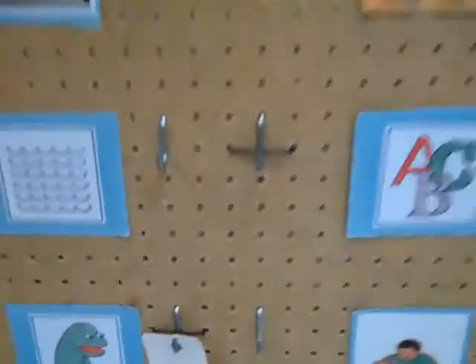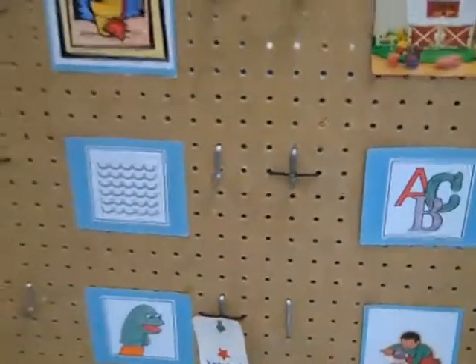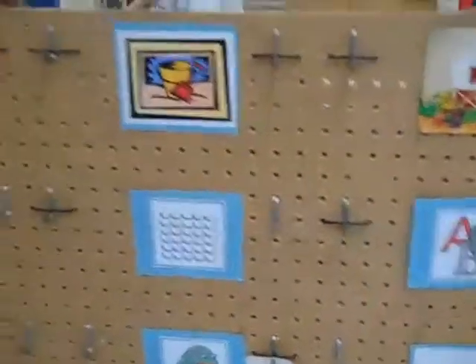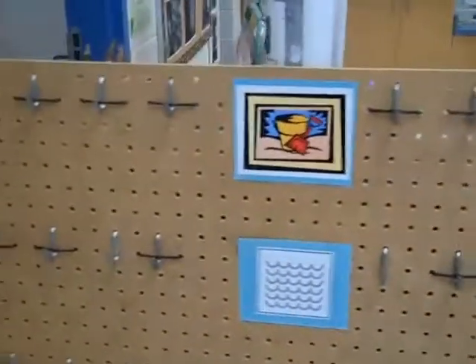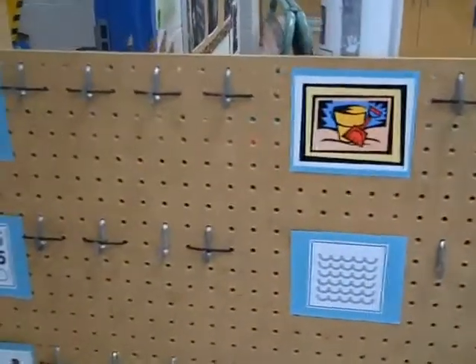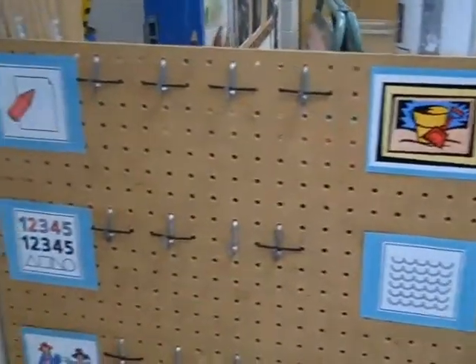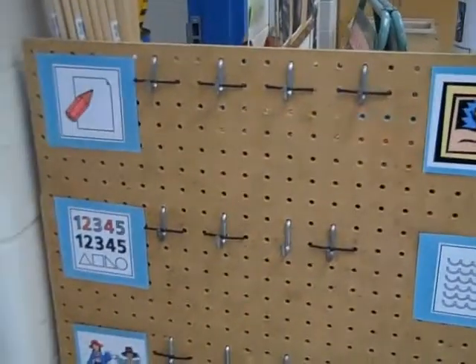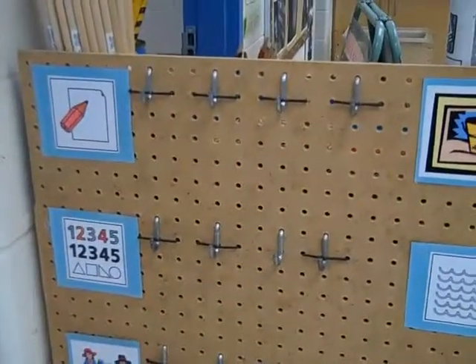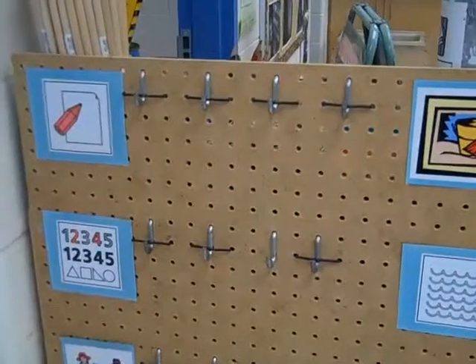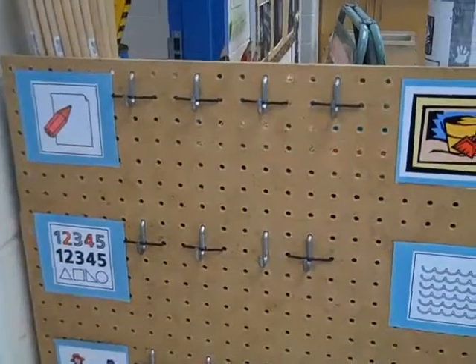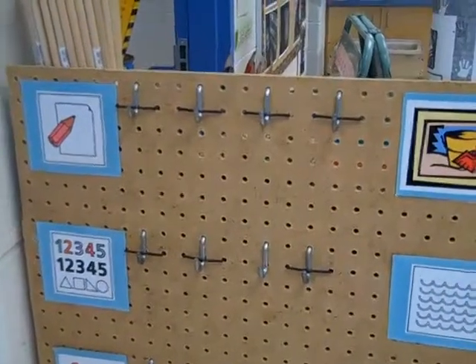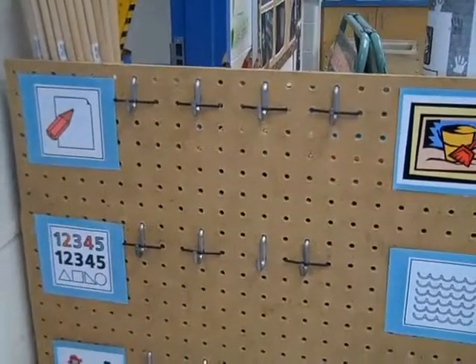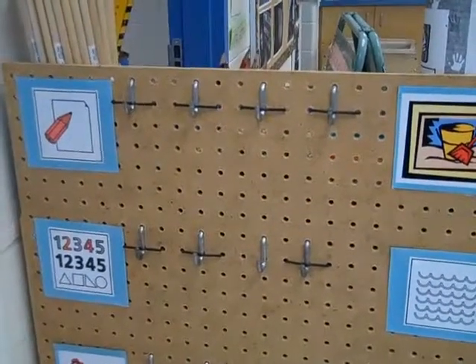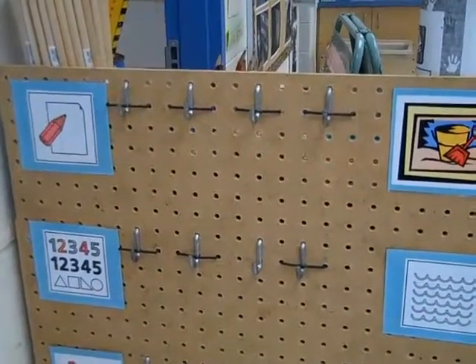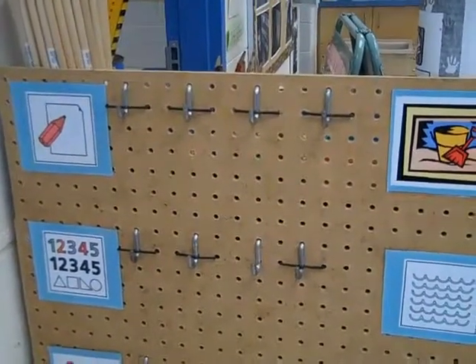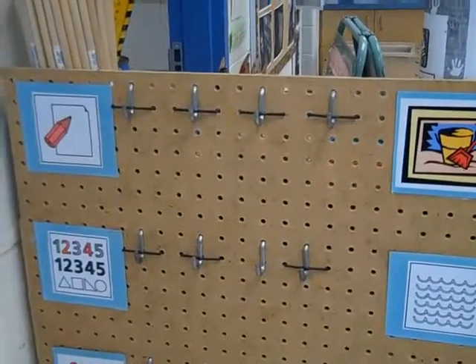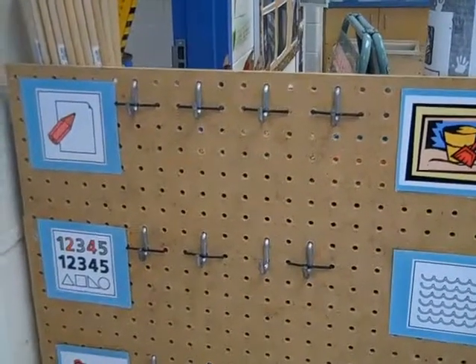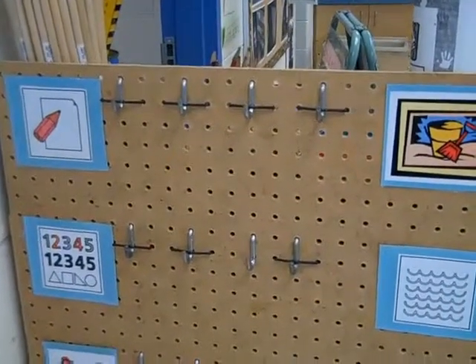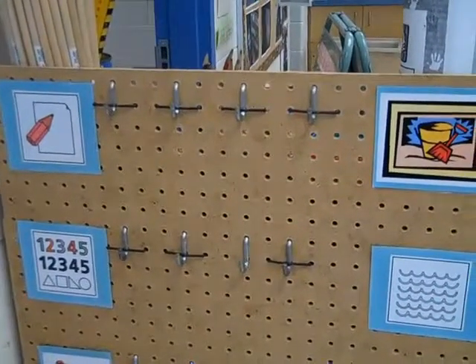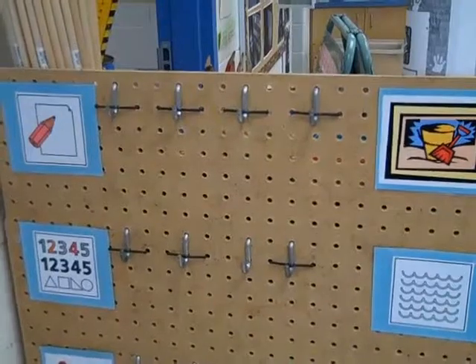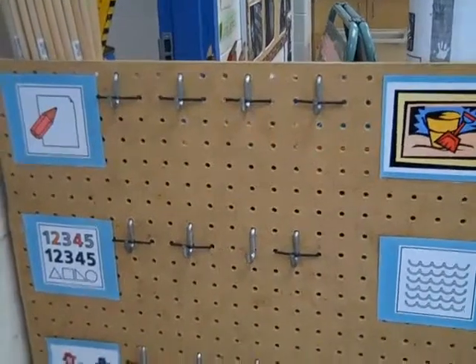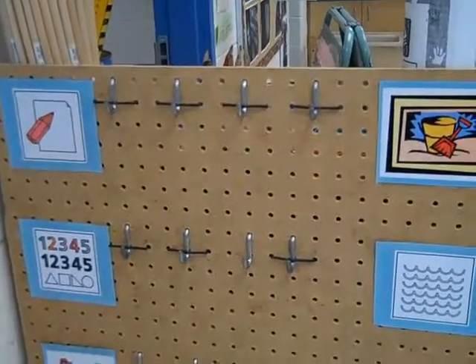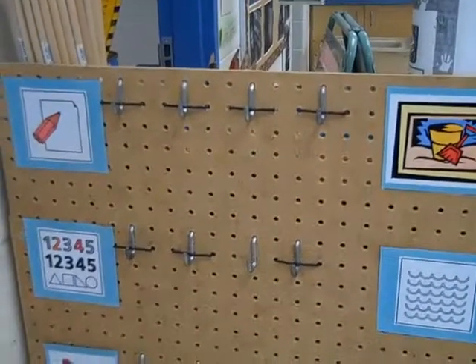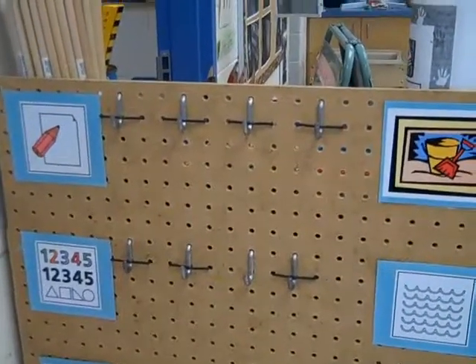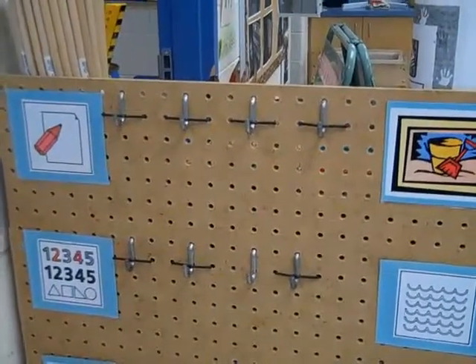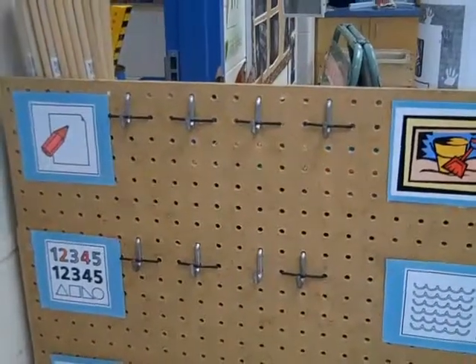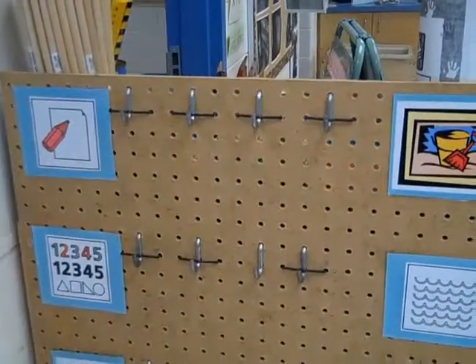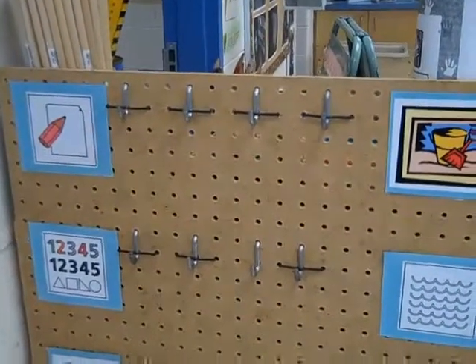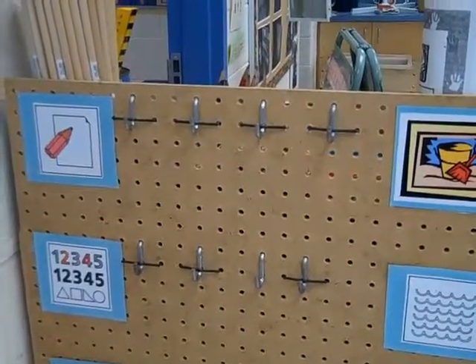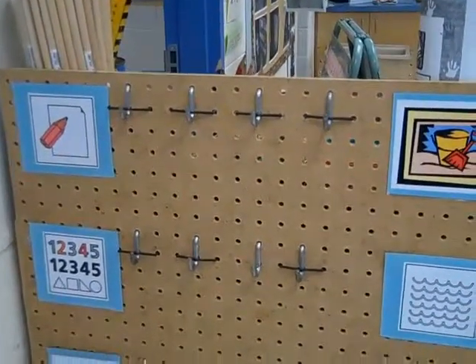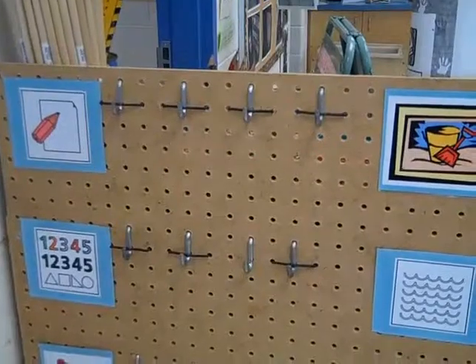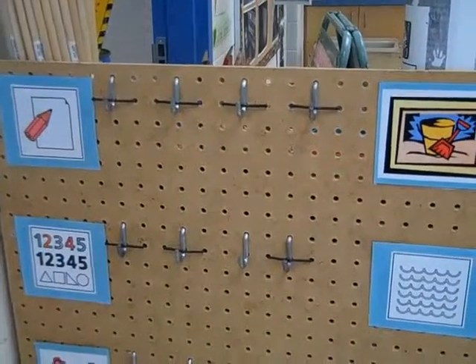You'll notice that there are a certain number of hooks beside each picture clue — that monitors how many children can go to that centre at one time. If the centre is full we encourage children to talk to each other and ask somebody to come and get them when they're finished.